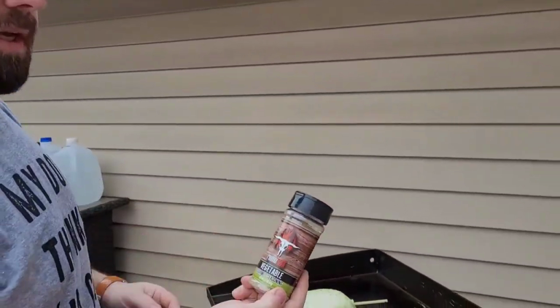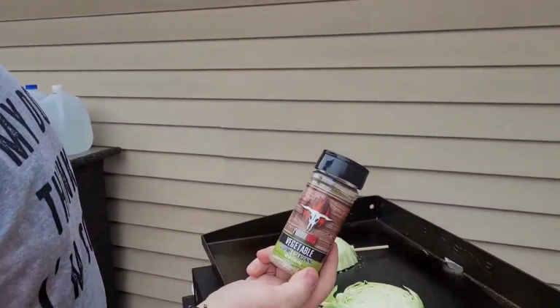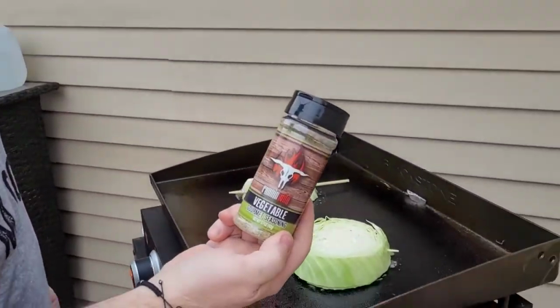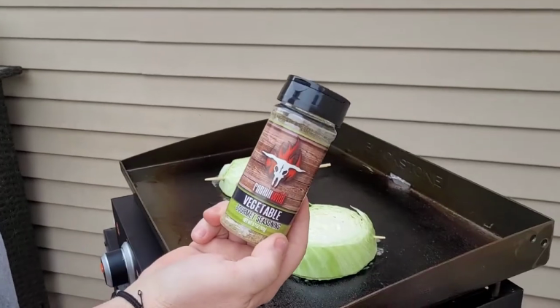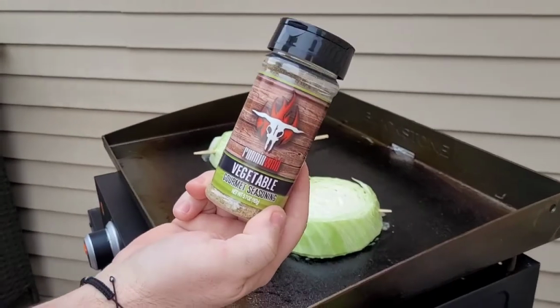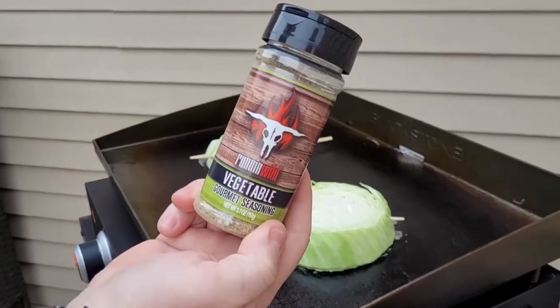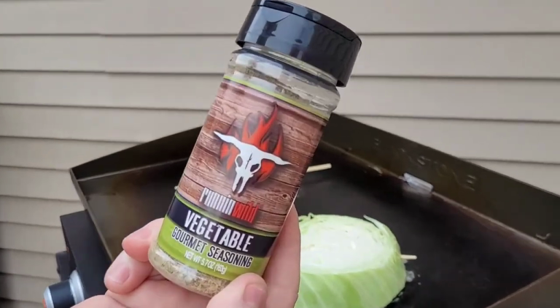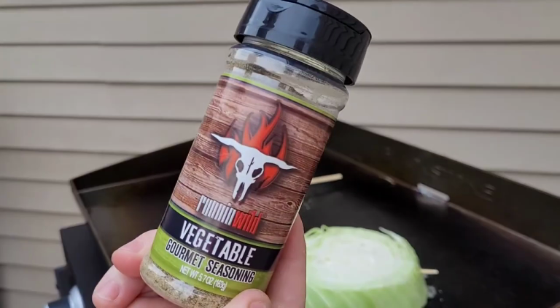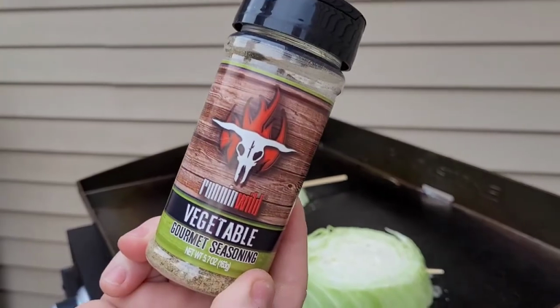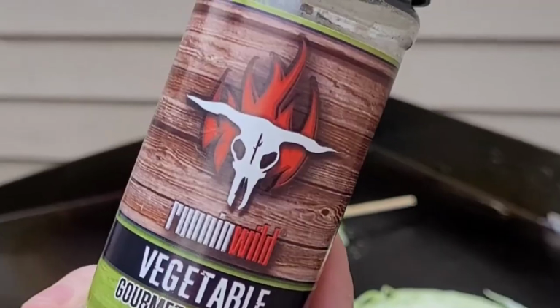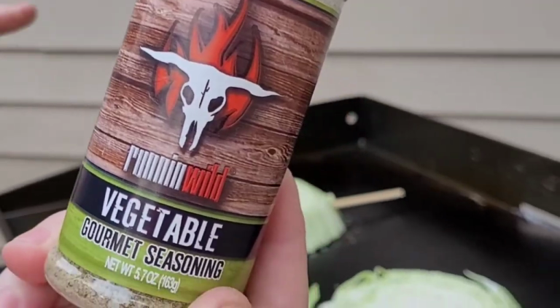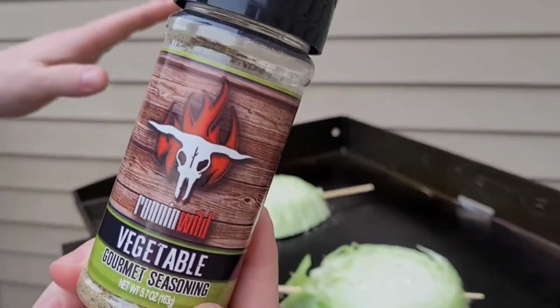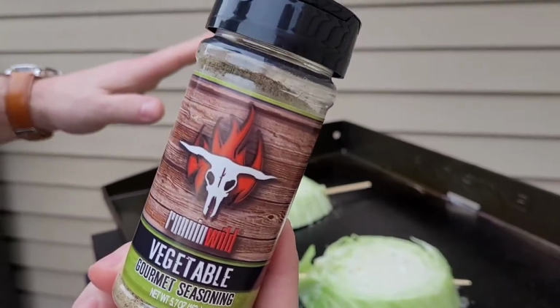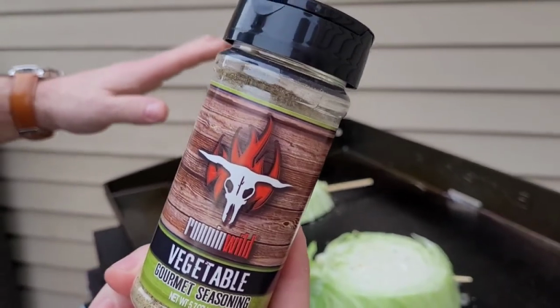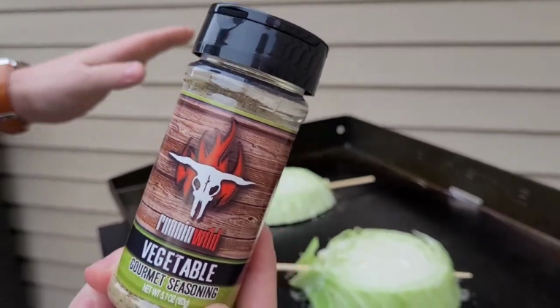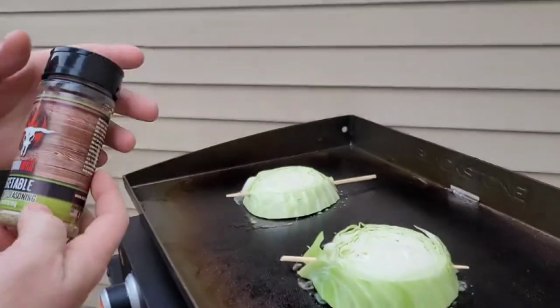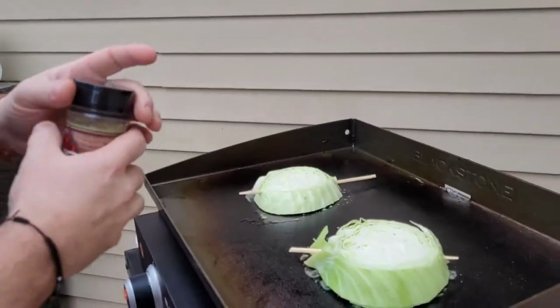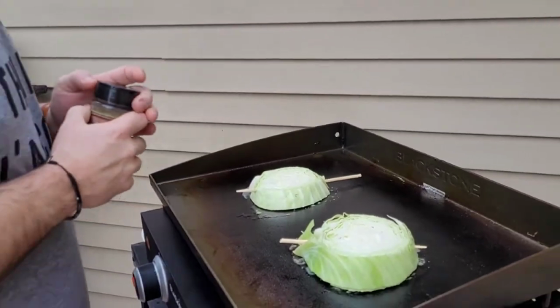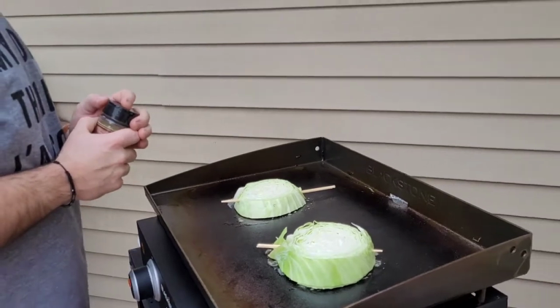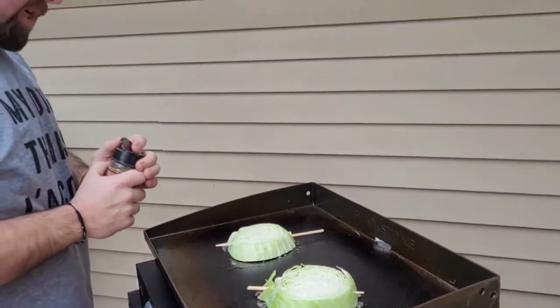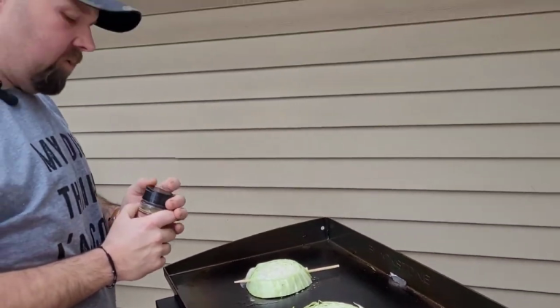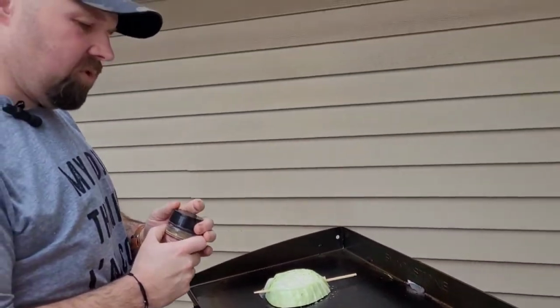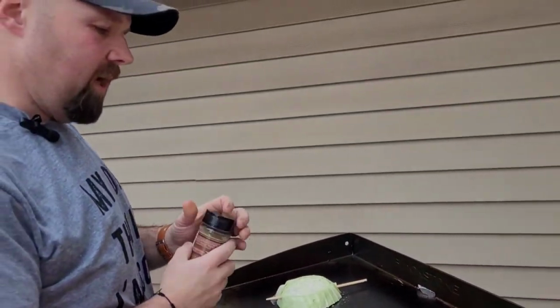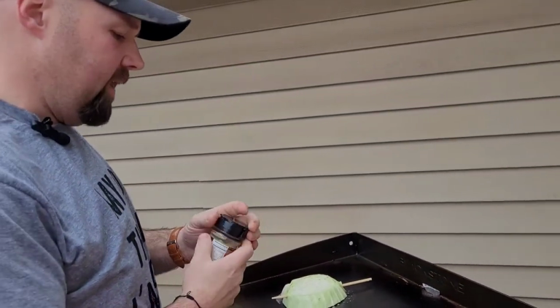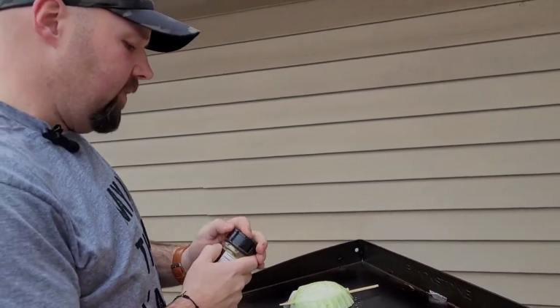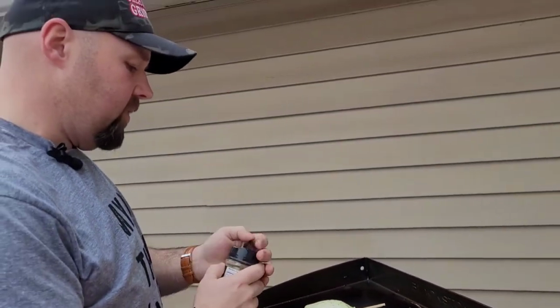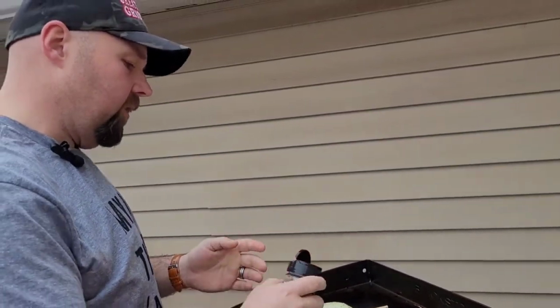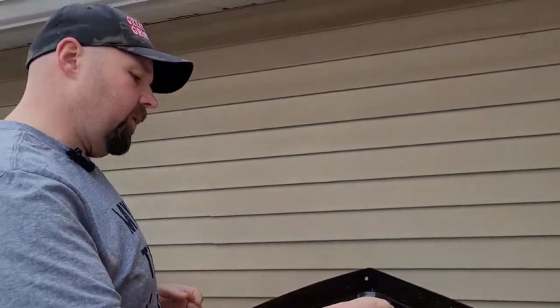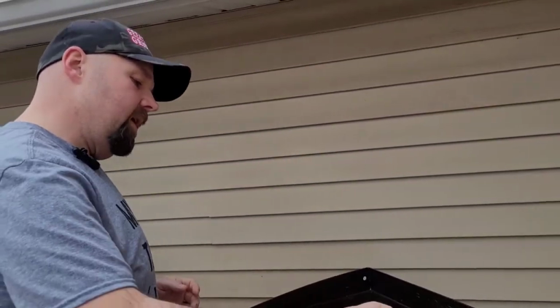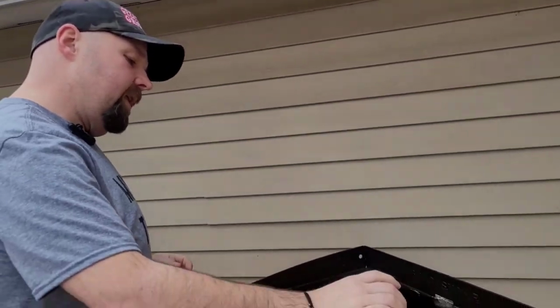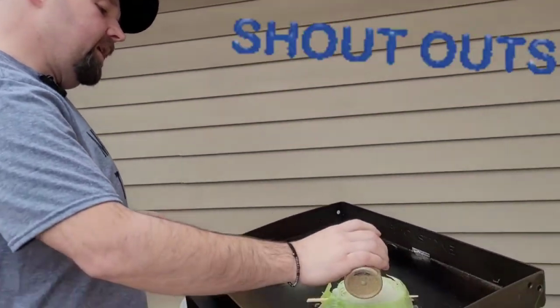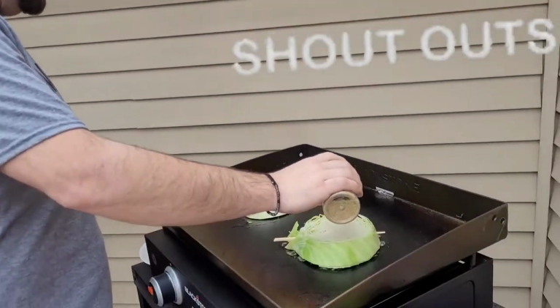We're going to put the gourmet vegetable seasoning on these — they're going to be great. We're going to do about five minutes a side, that's all it really takes once that grill is screaming hot. These are cooking off quick.